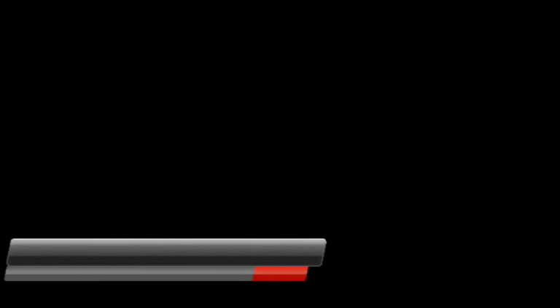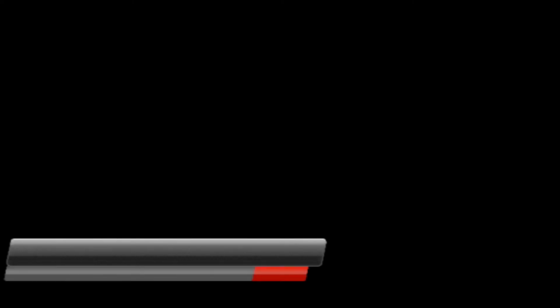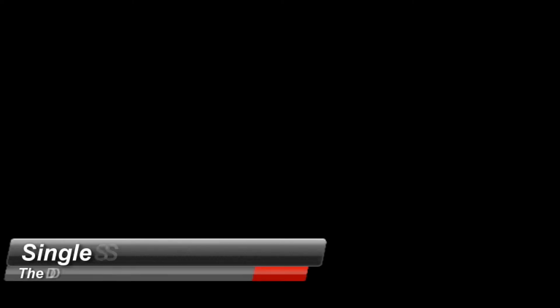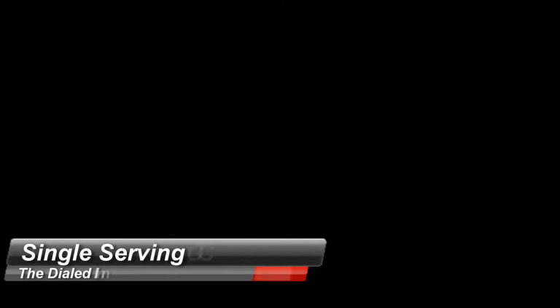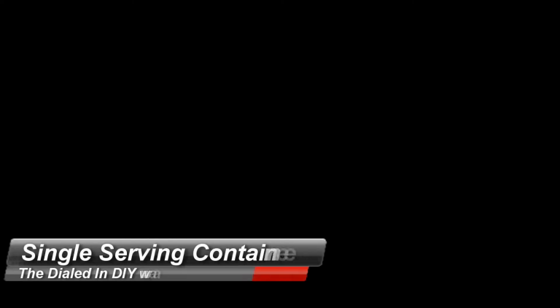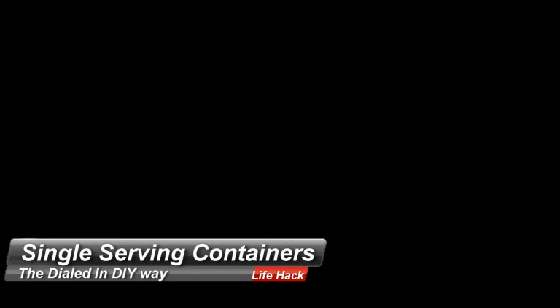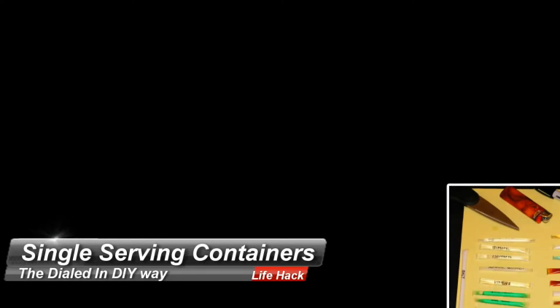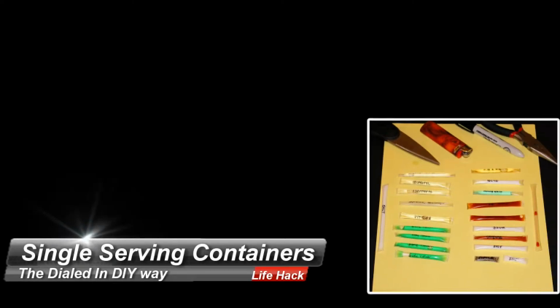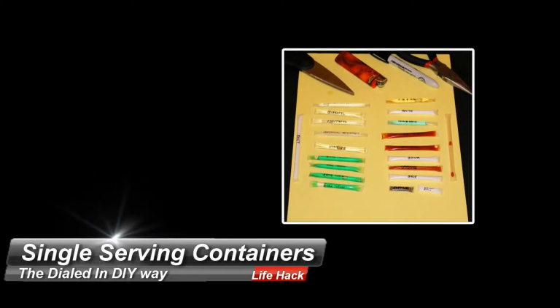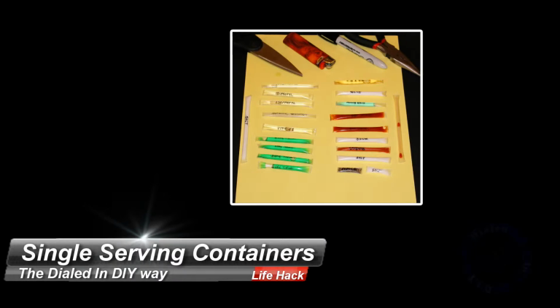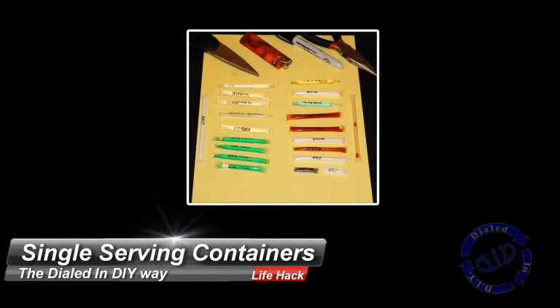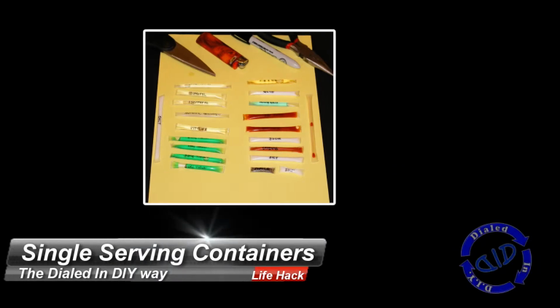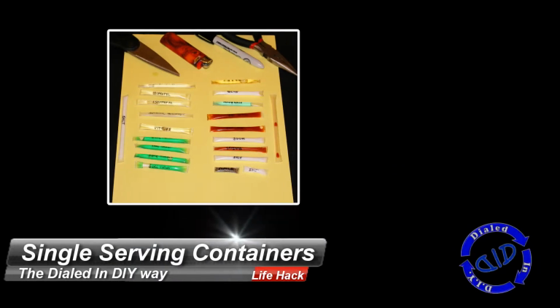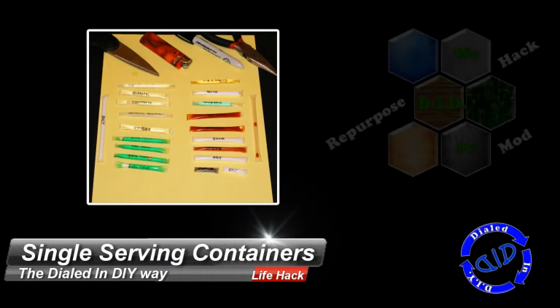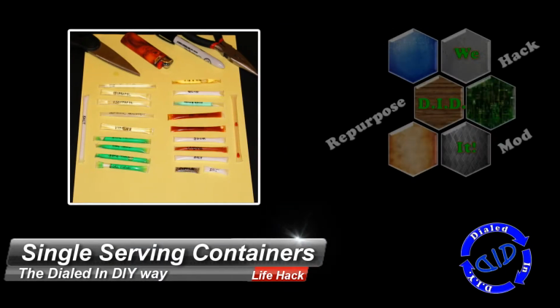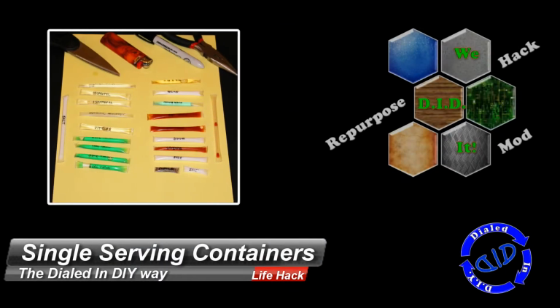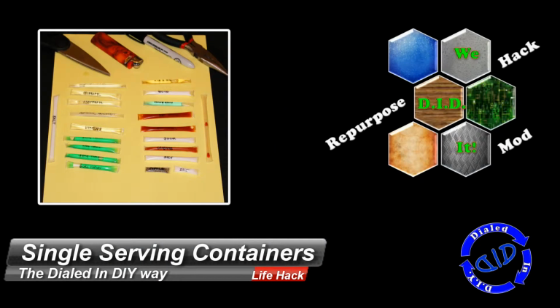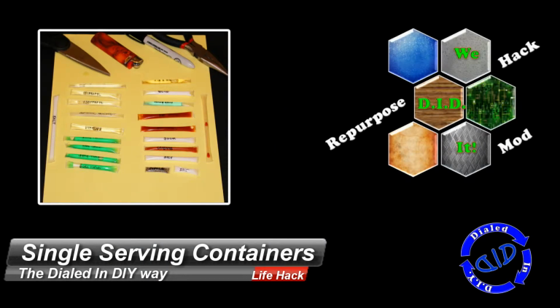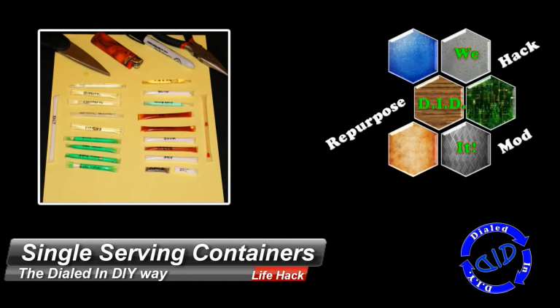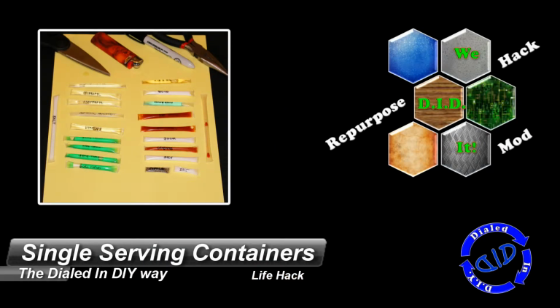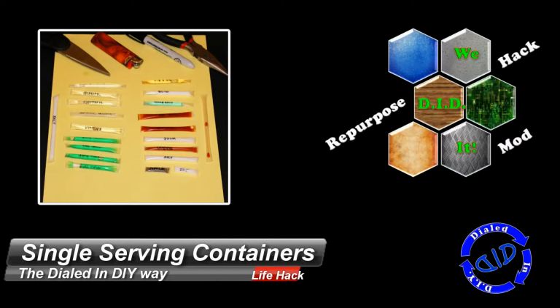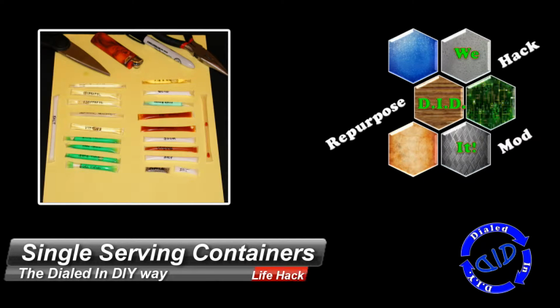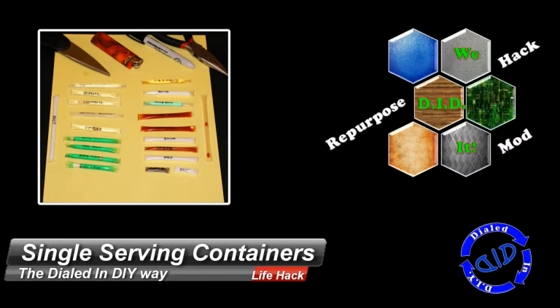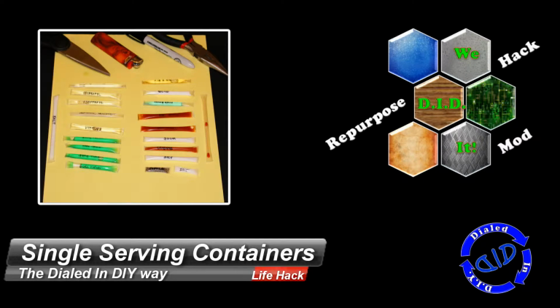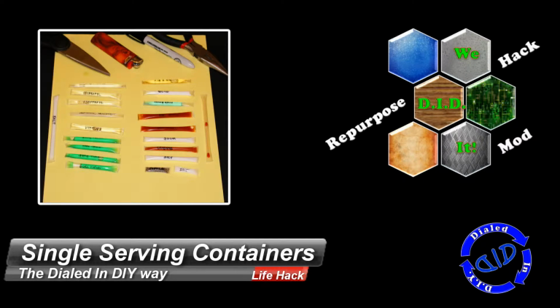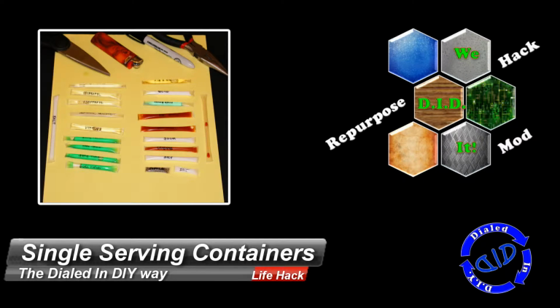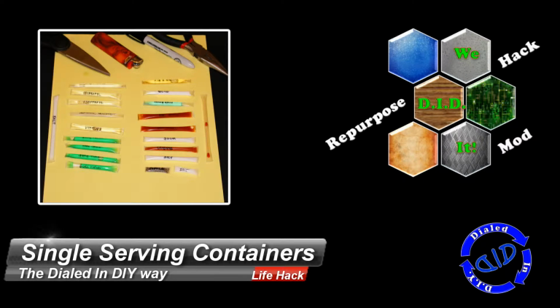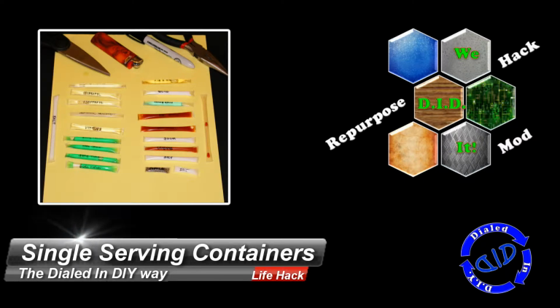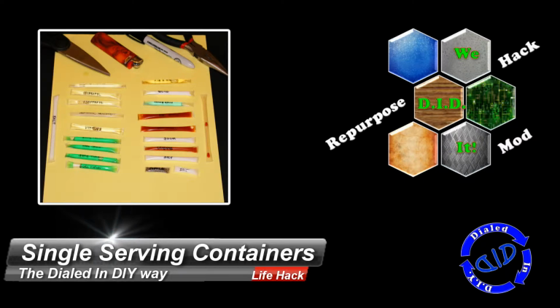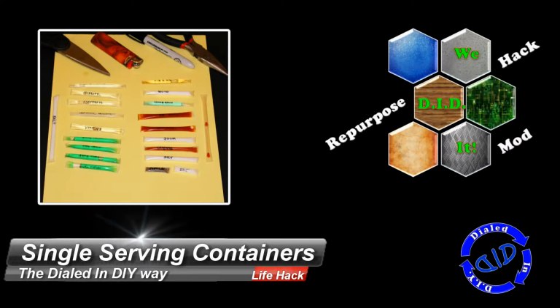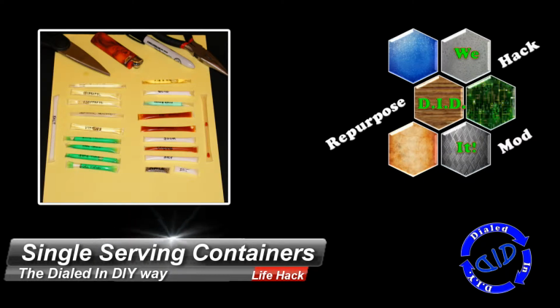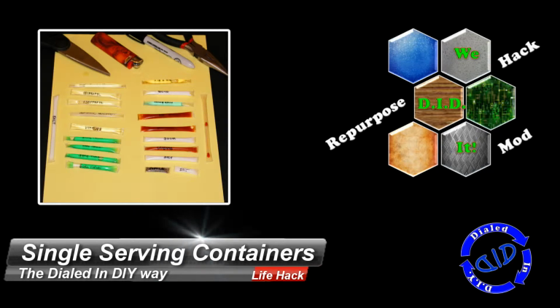Welcome to another video from Dialed In DIY. Today we're taking a look at how to make your own single serving containers that are perfect for travel, camping, or just taking with you on the go. Simple to make — all you need are some straws, a lighter, and a pair of pliers of some sort, and you're ready to go.